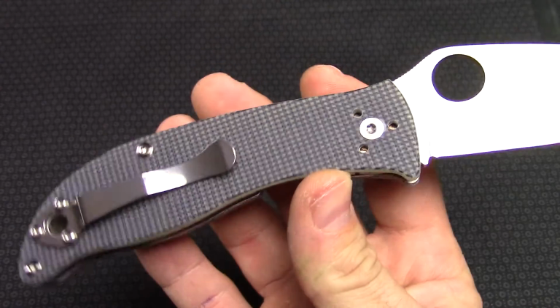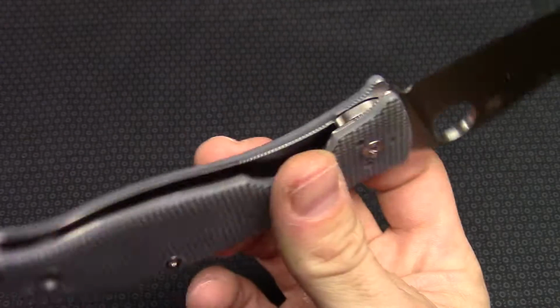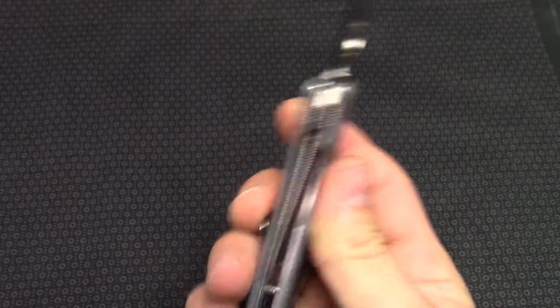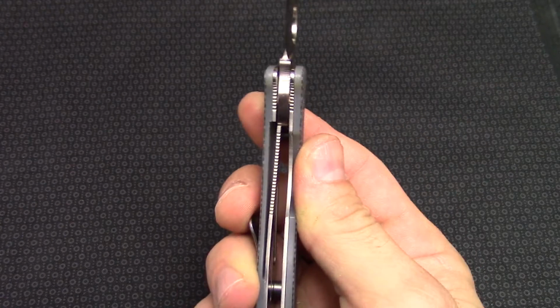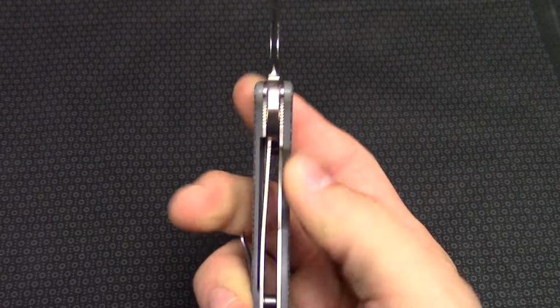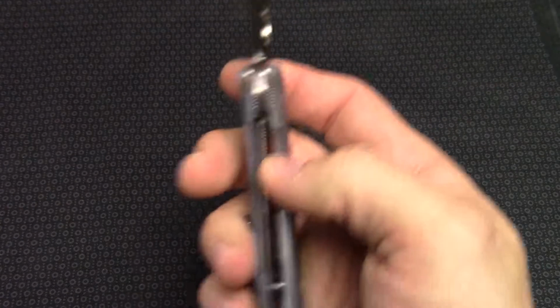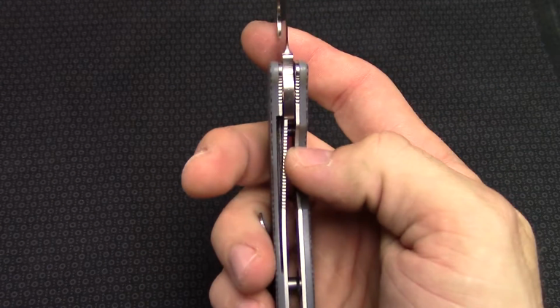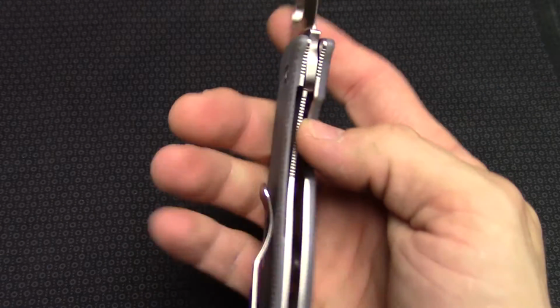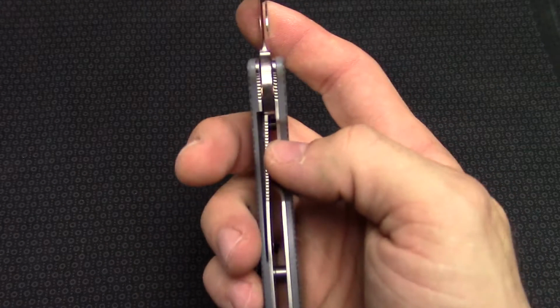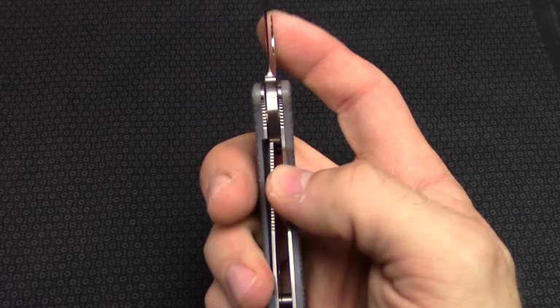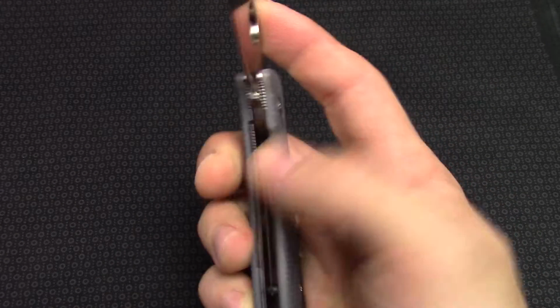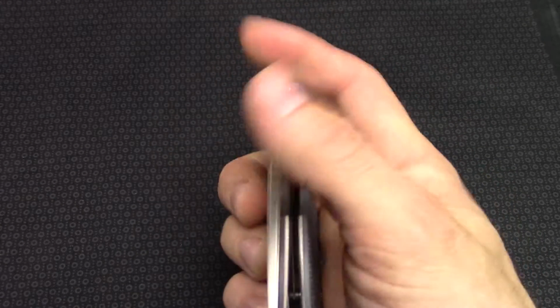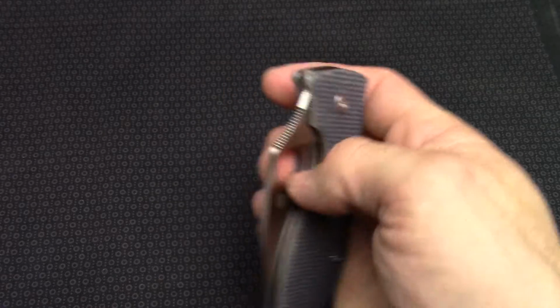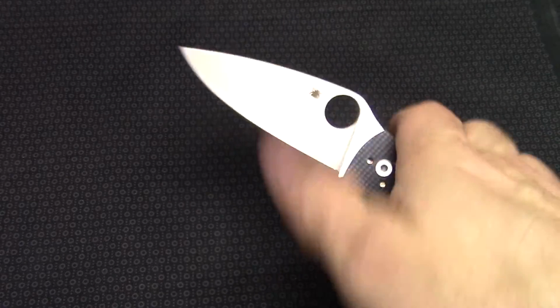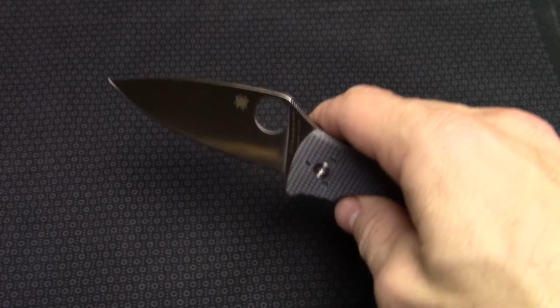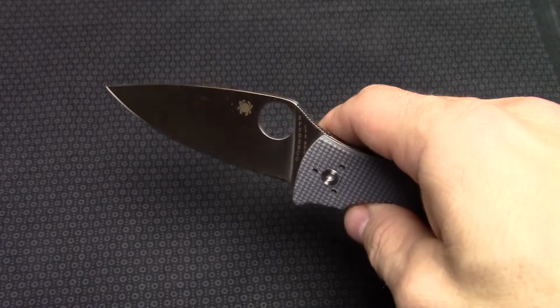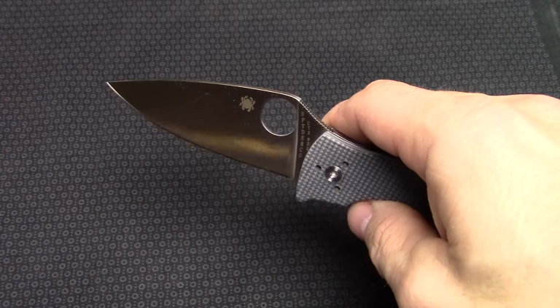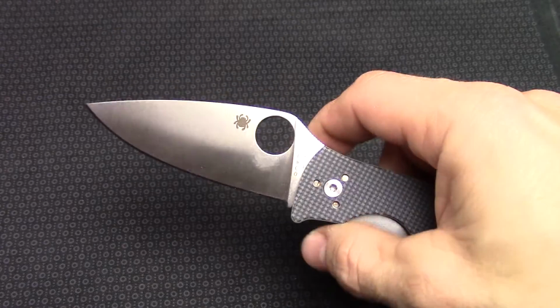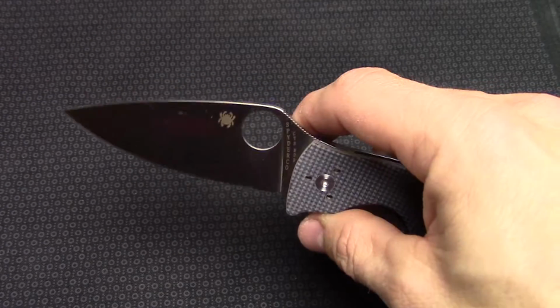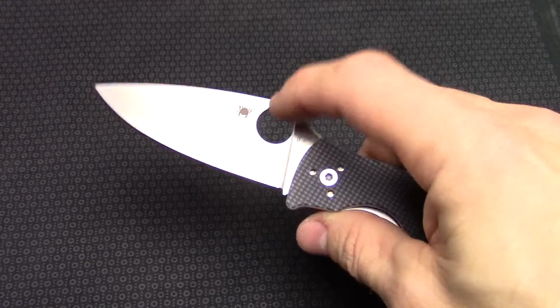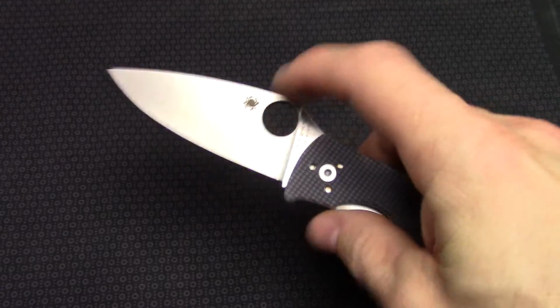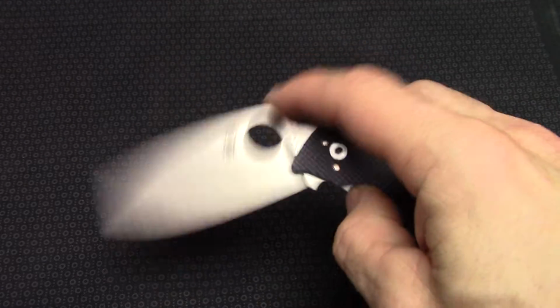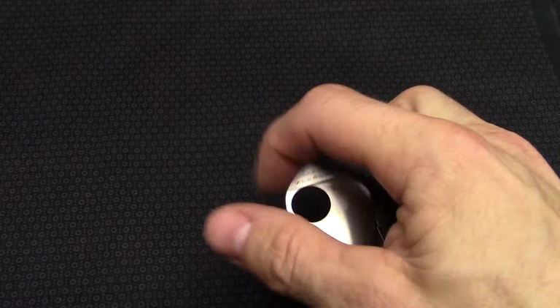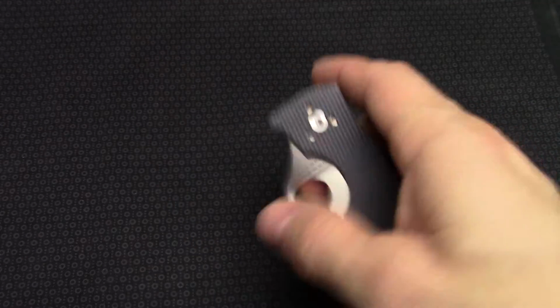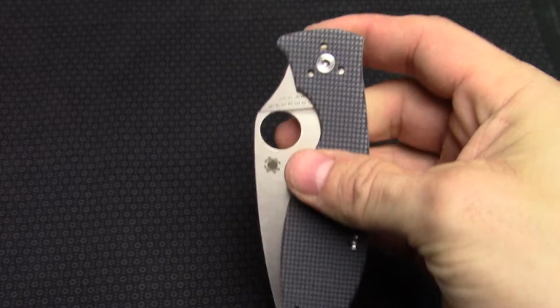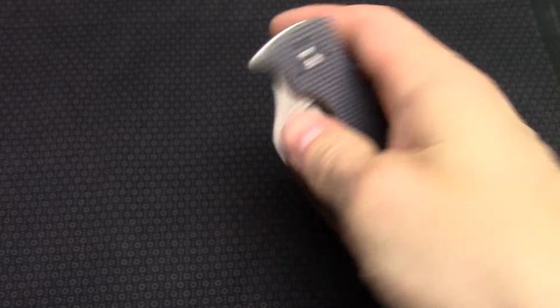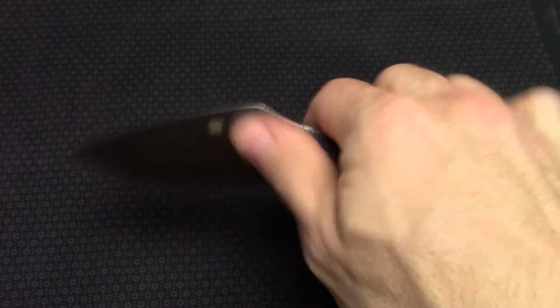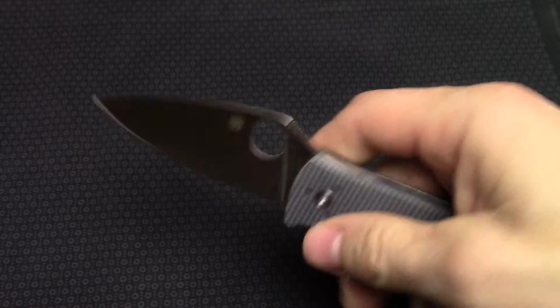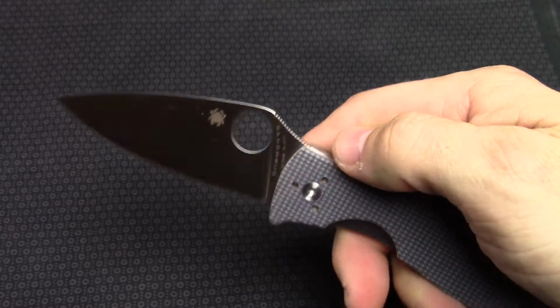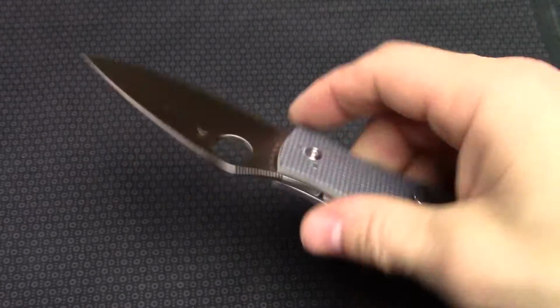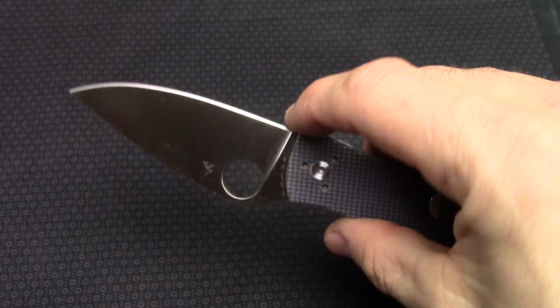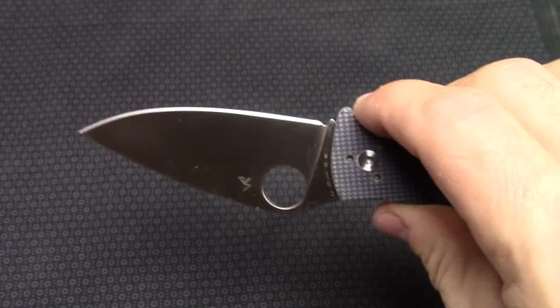Tip up or down. It is a liner lock and opens up really nicely. Smooth knife — does have the Spyderco hole here so you can open that thing up with a pair of gloves on, whatever you got.